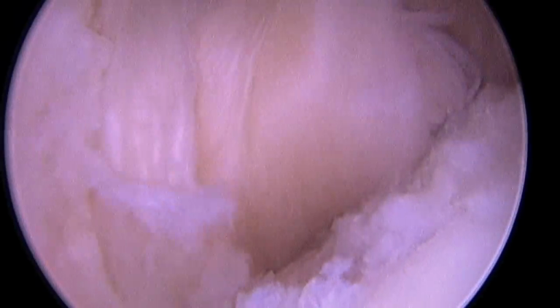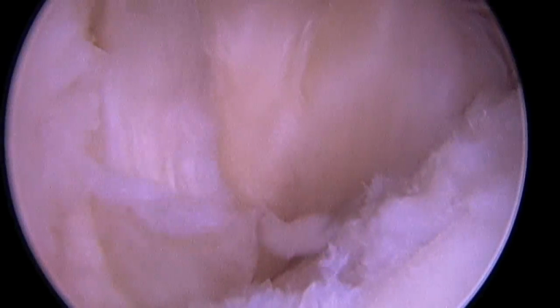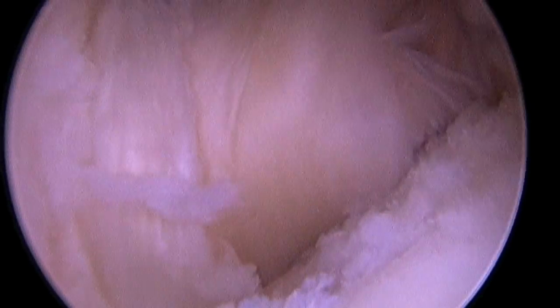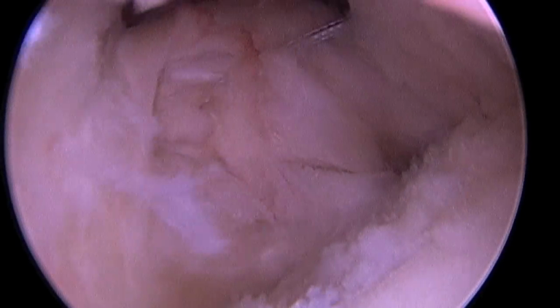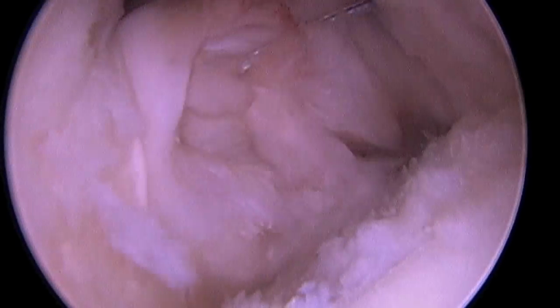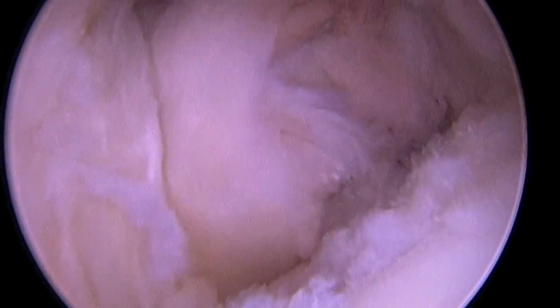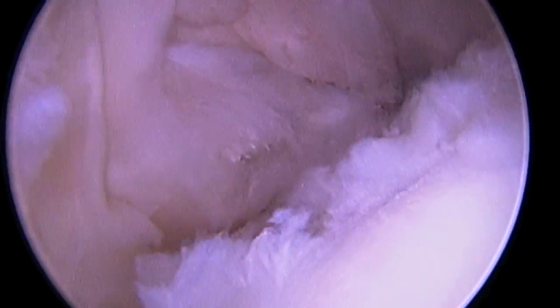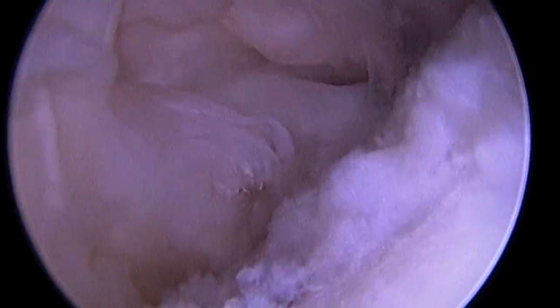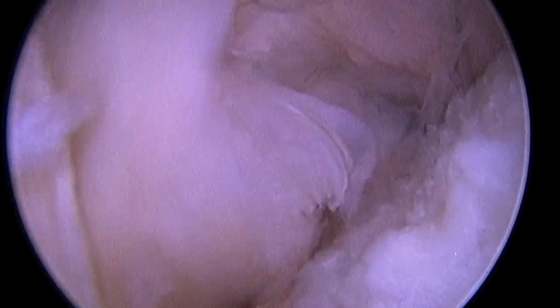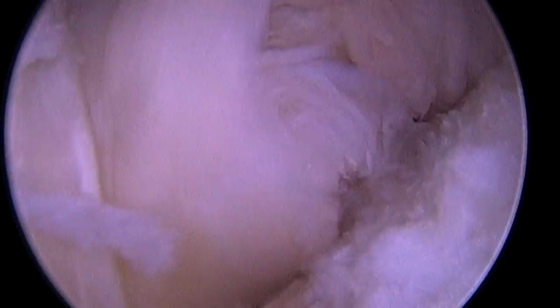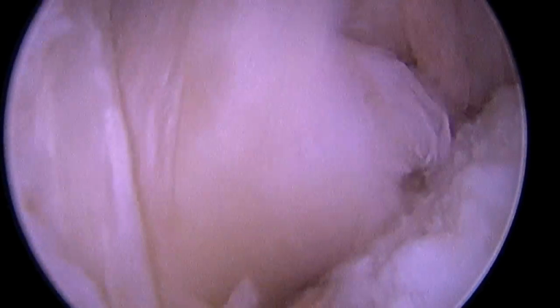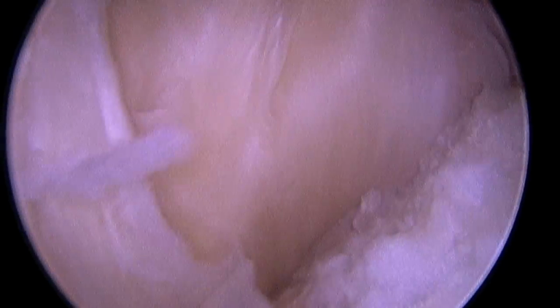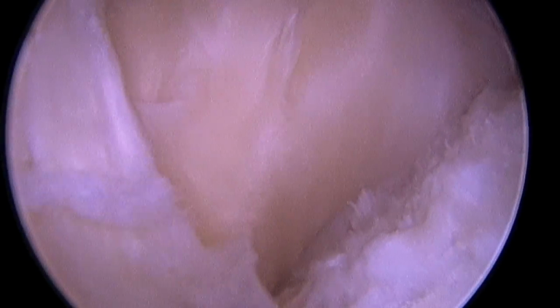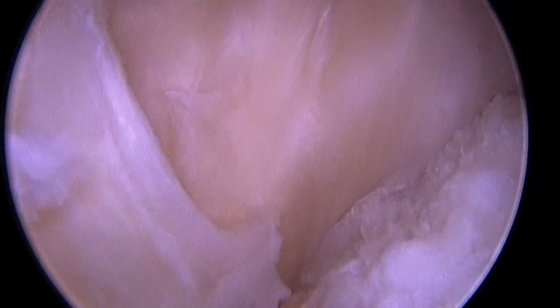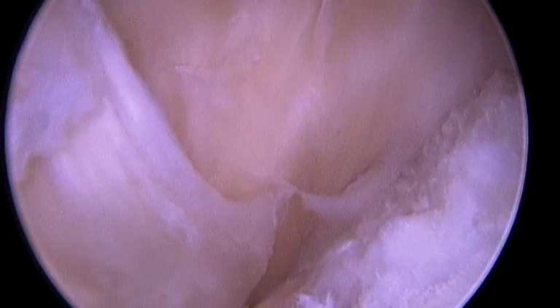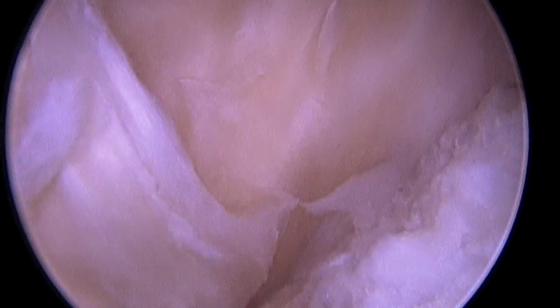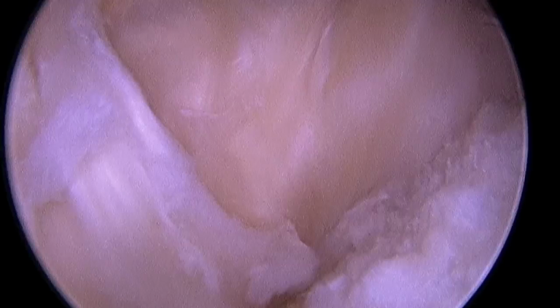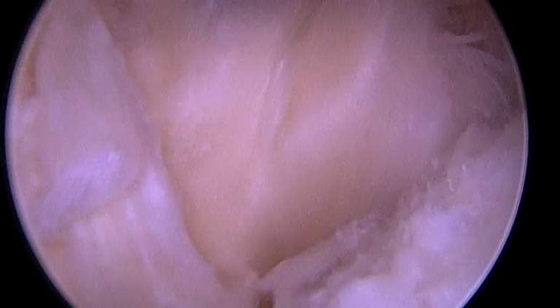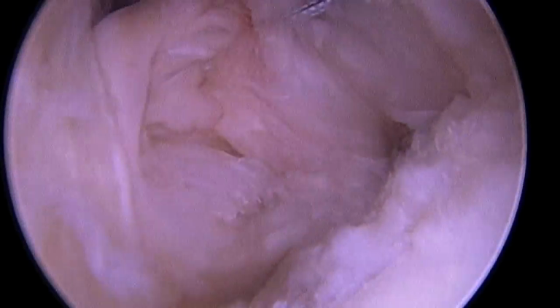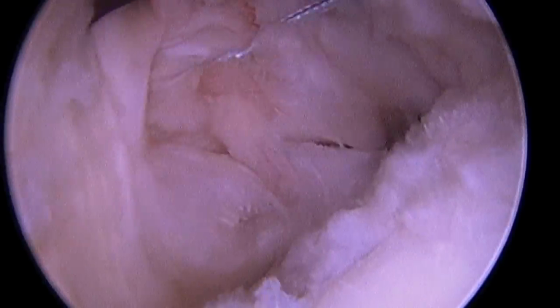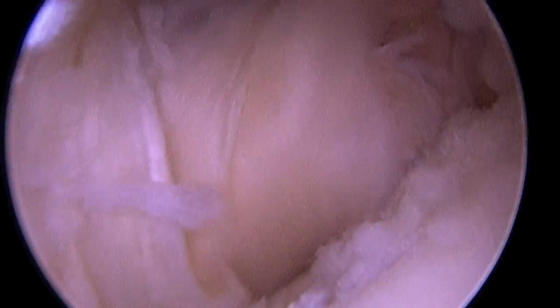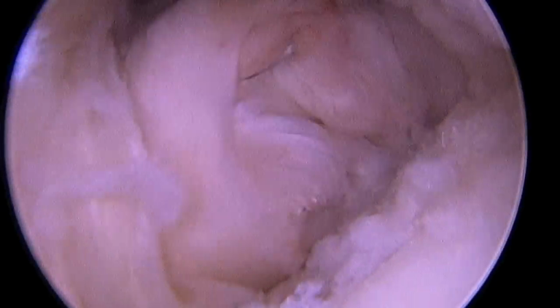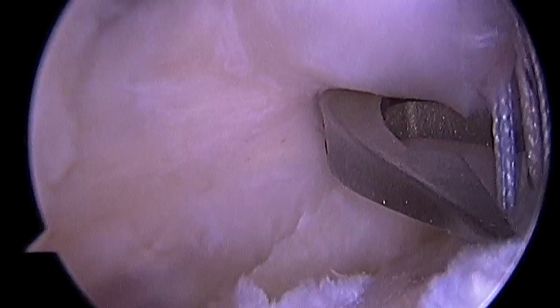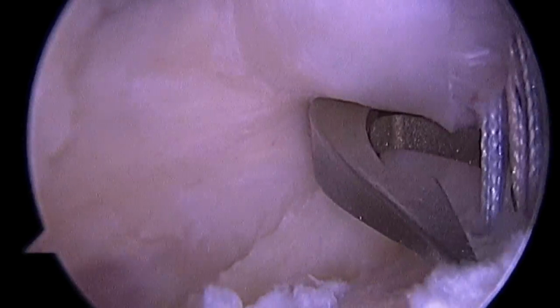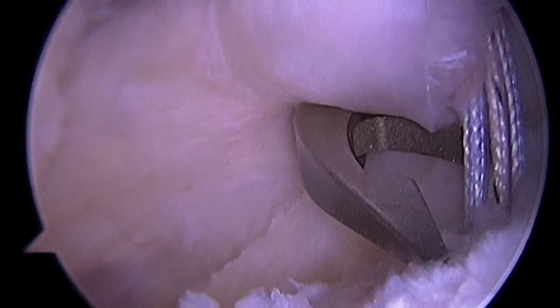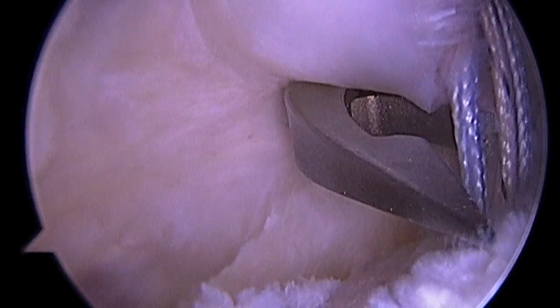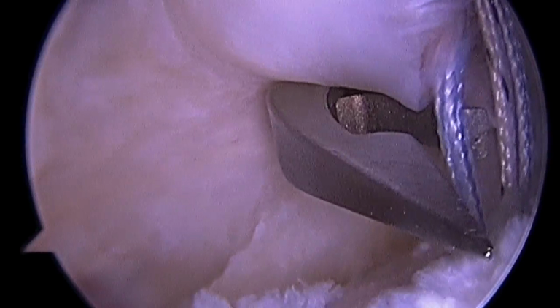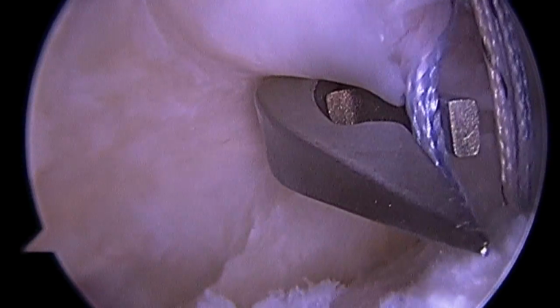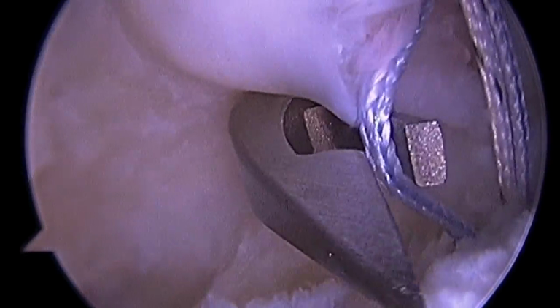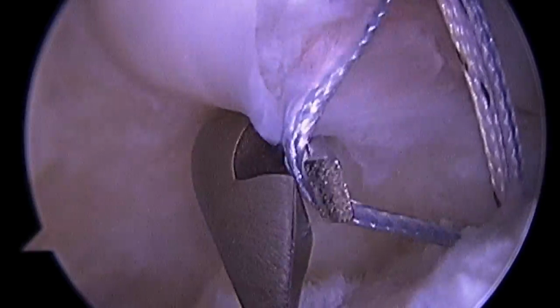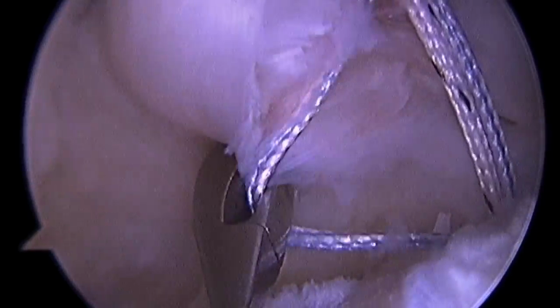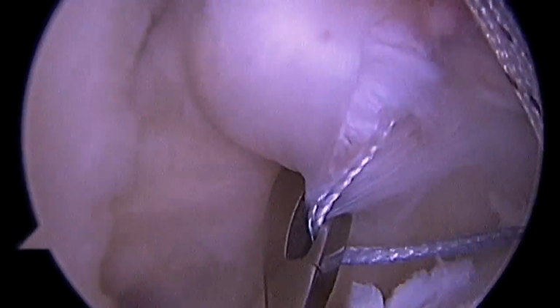Here in contrast is a tear of the subscapularis tendon. You can see as I pull on it with a traction stitch, it moves independently of the humeral head. And so what we're going to do is repair that.